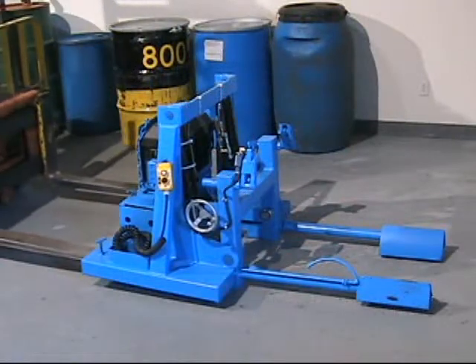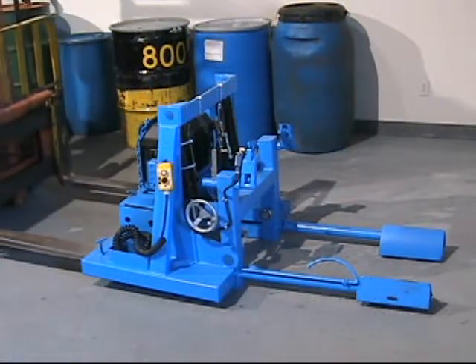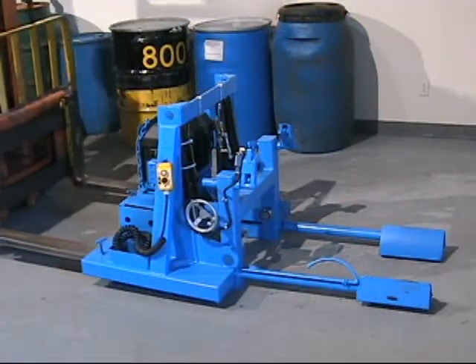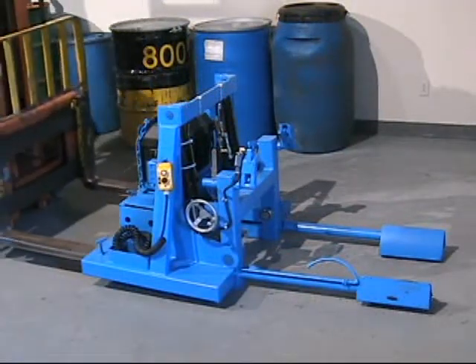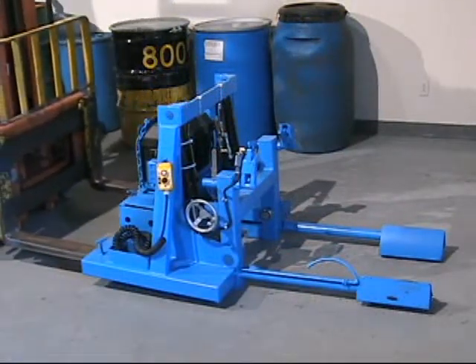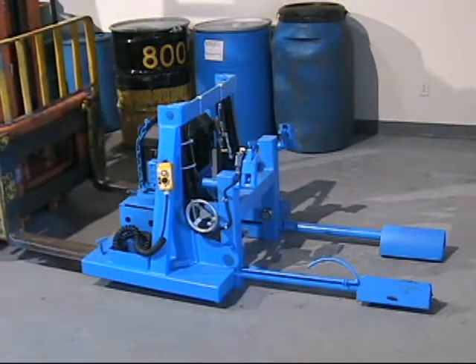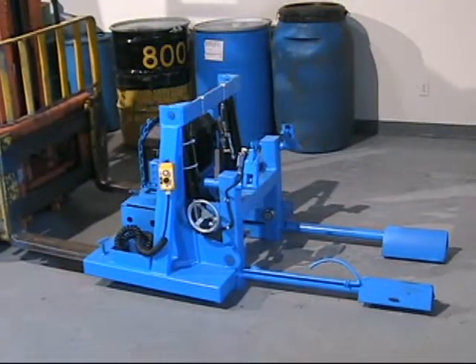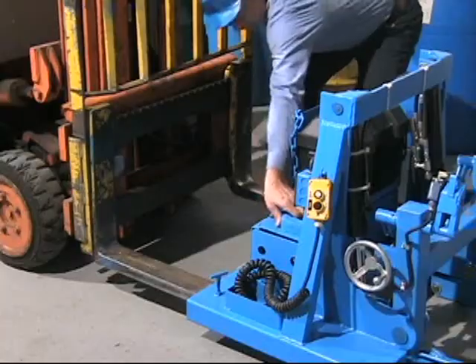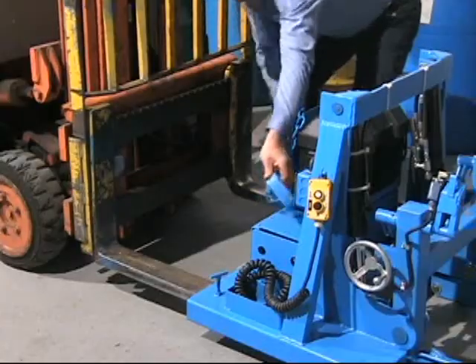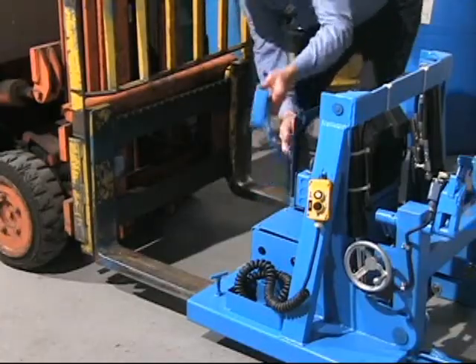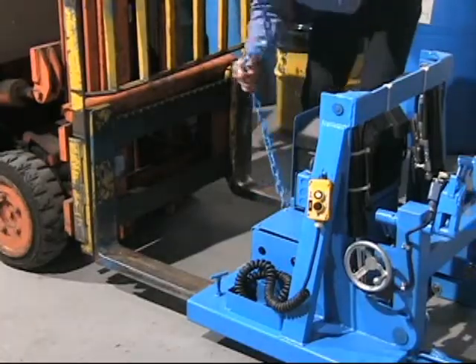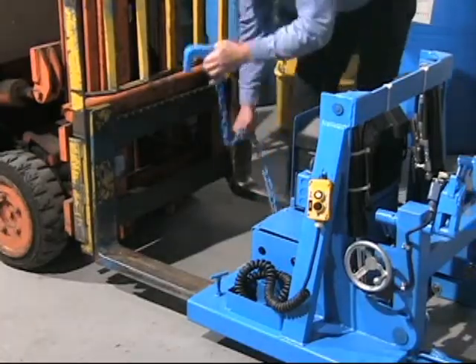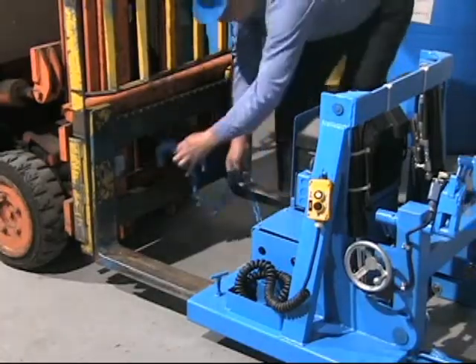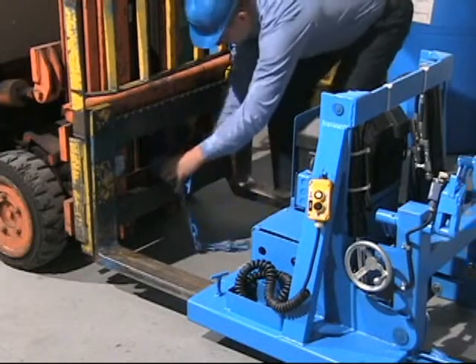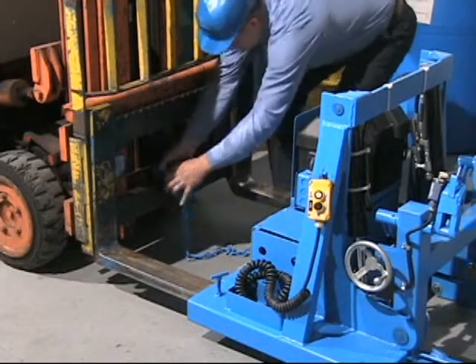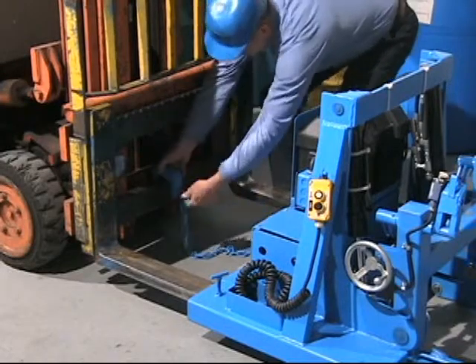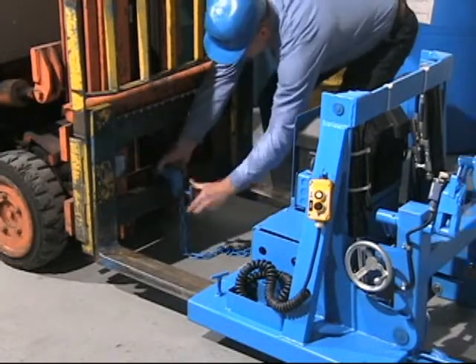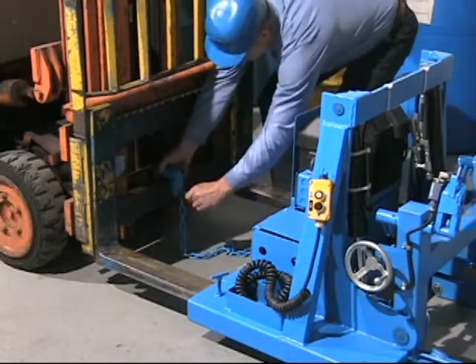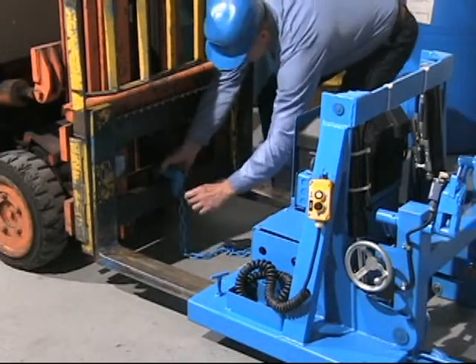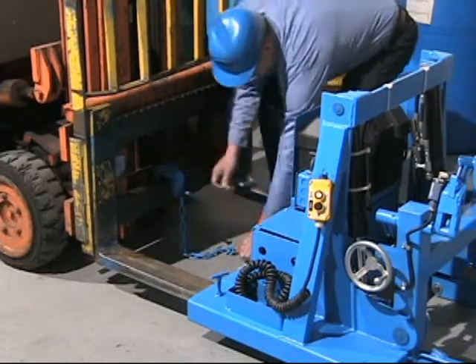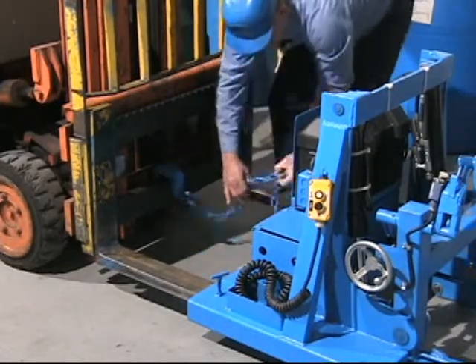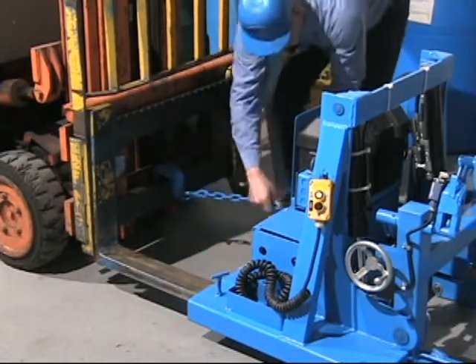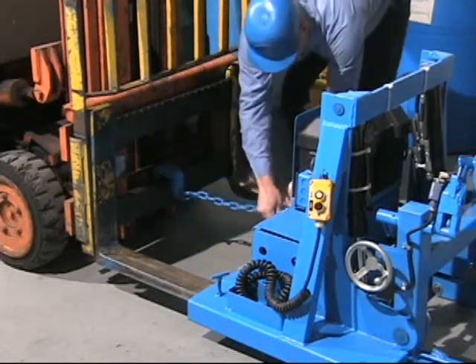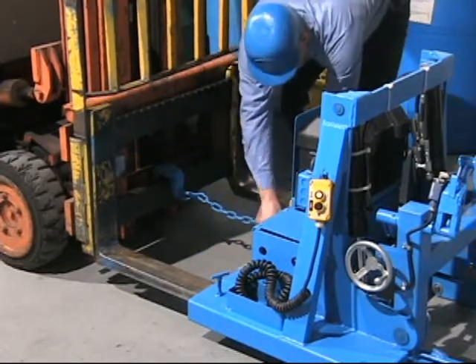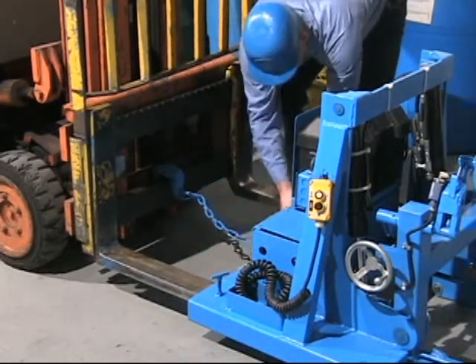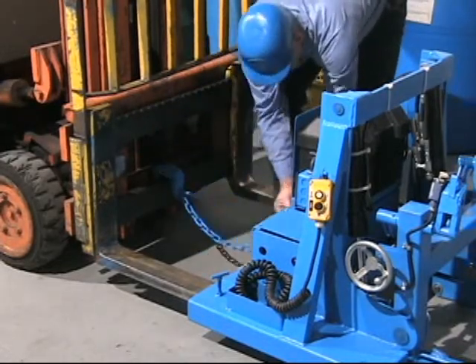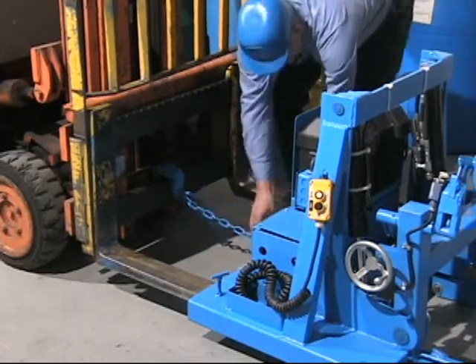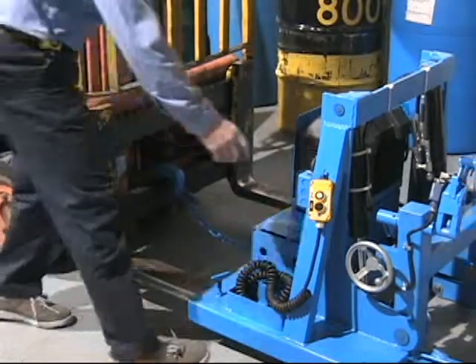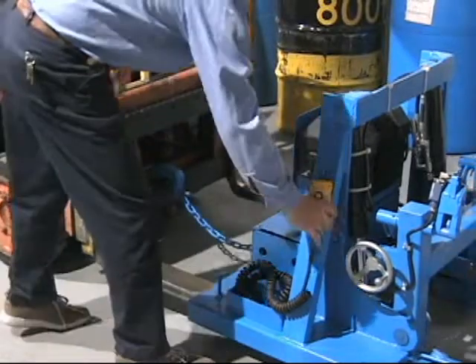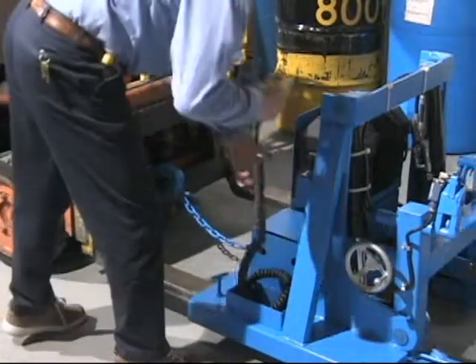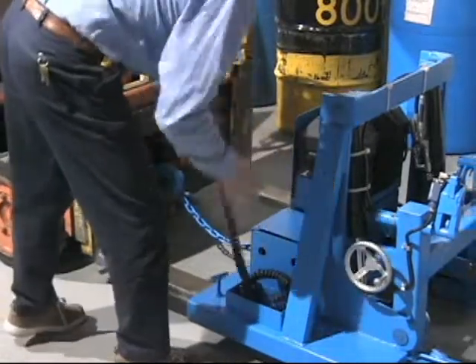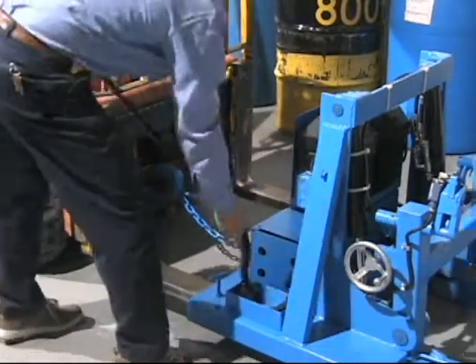More Stack Fork Mounted Drum Rackers eliminate bare fork drum handling. Secure the safety chain, and the two-button tilt control pendant reaches back to the forklift operator.